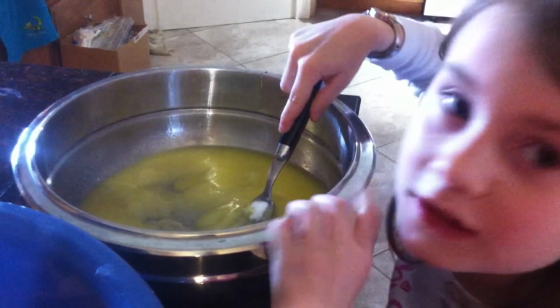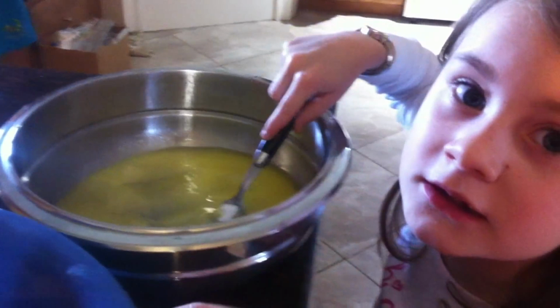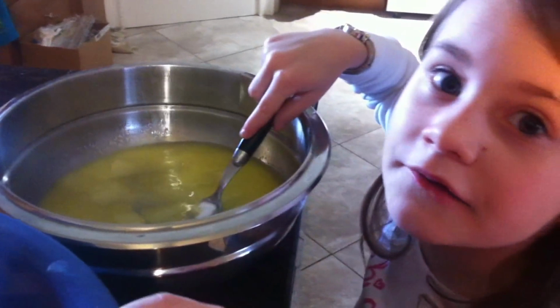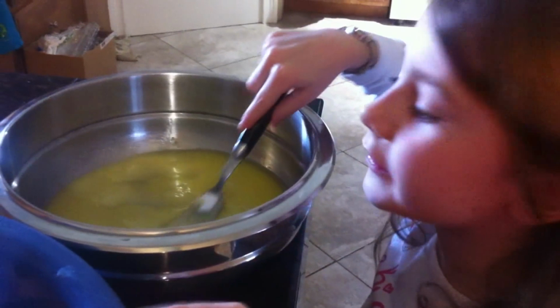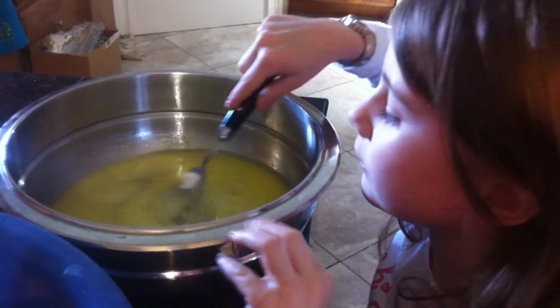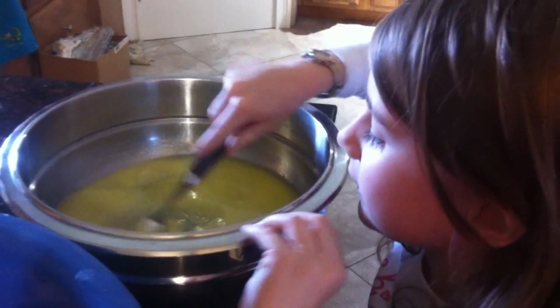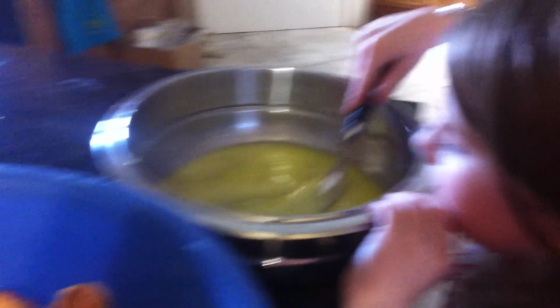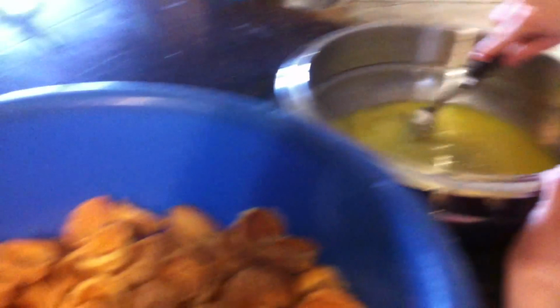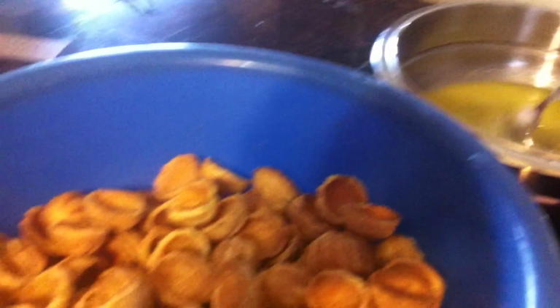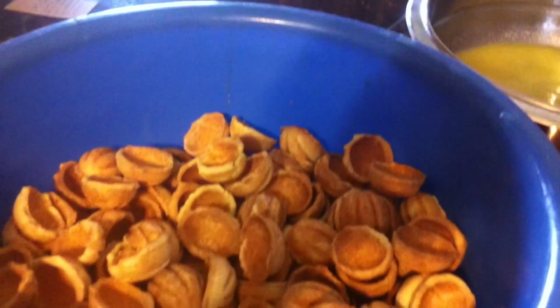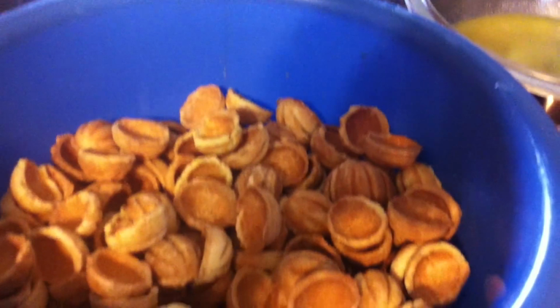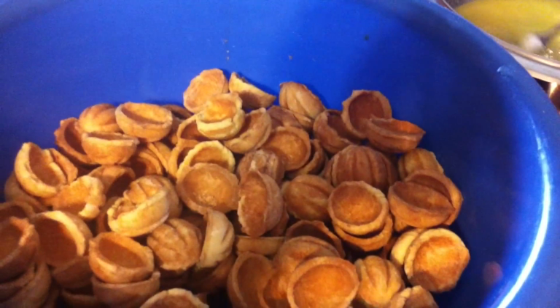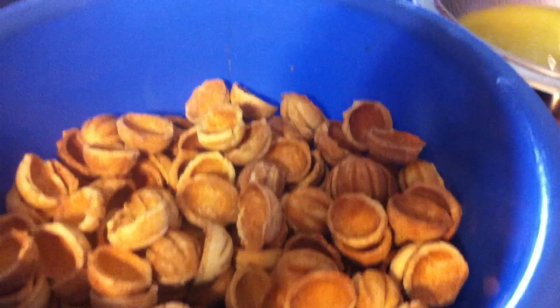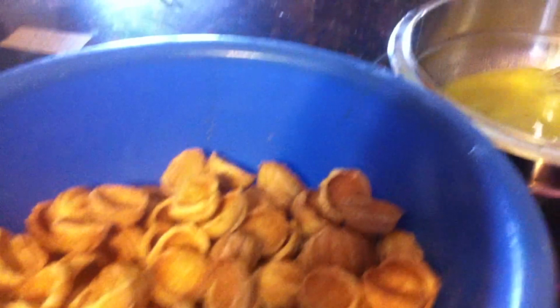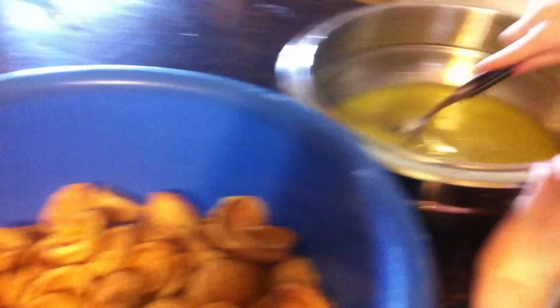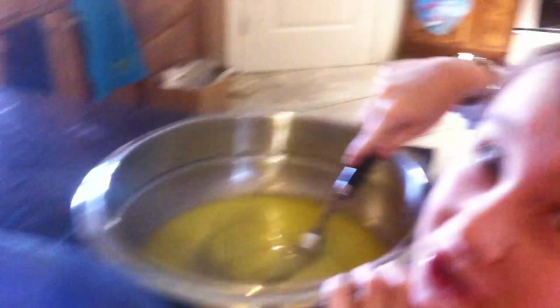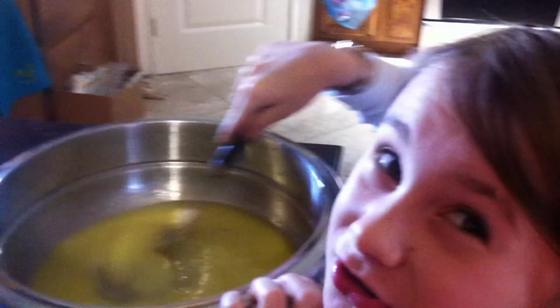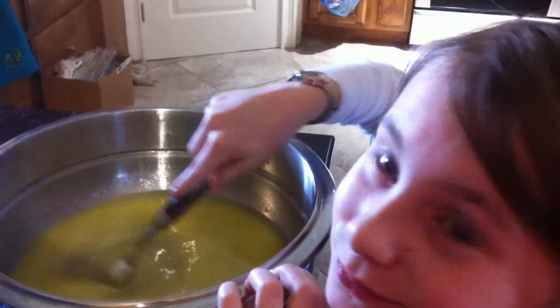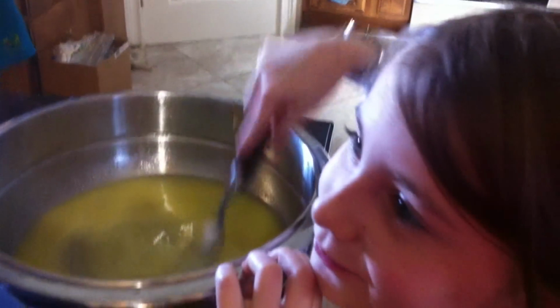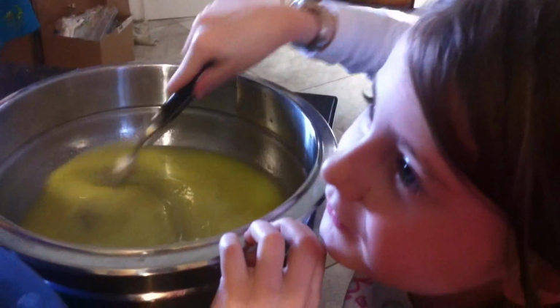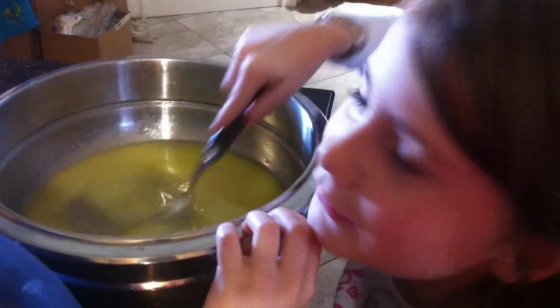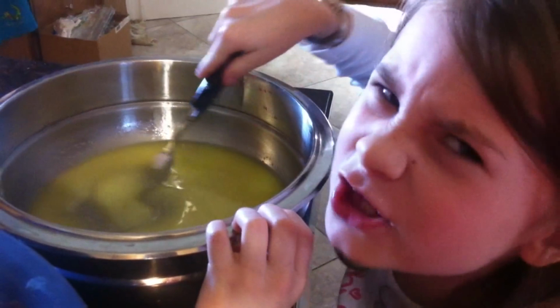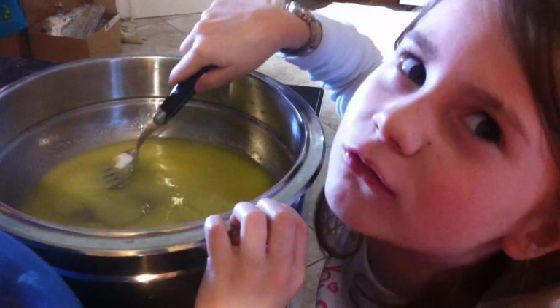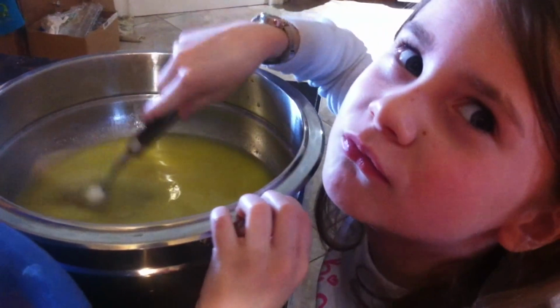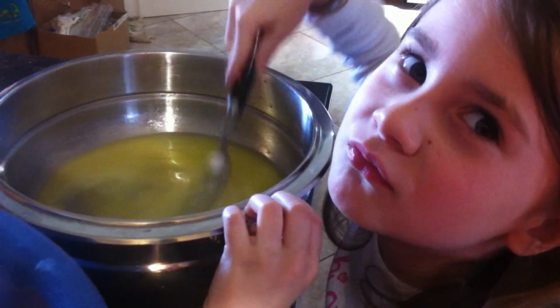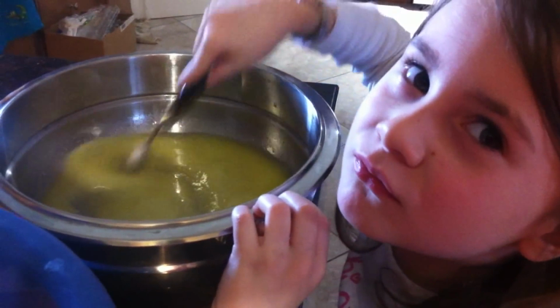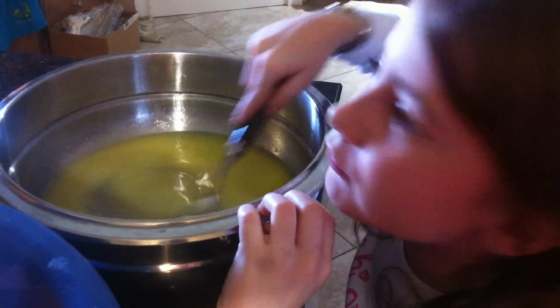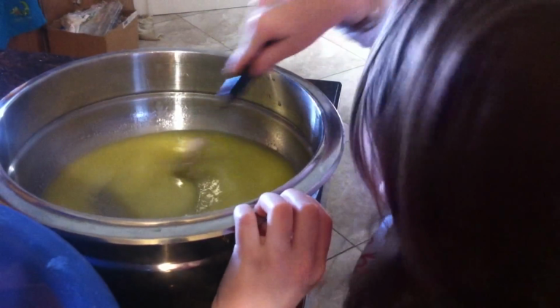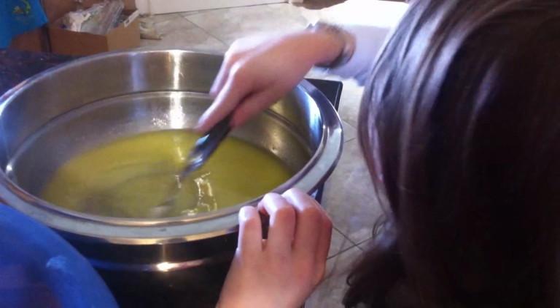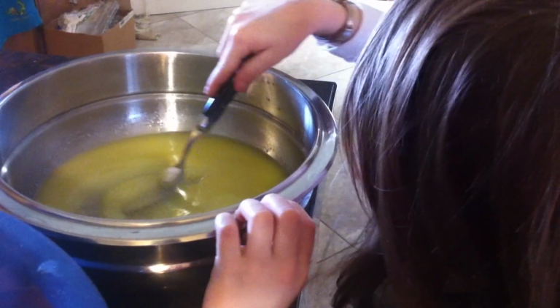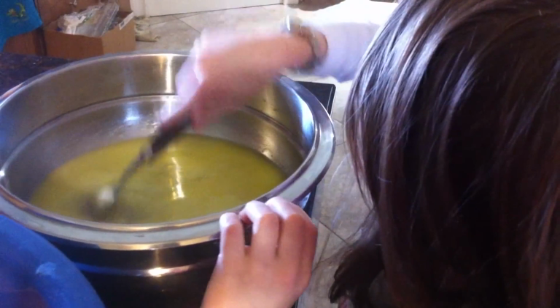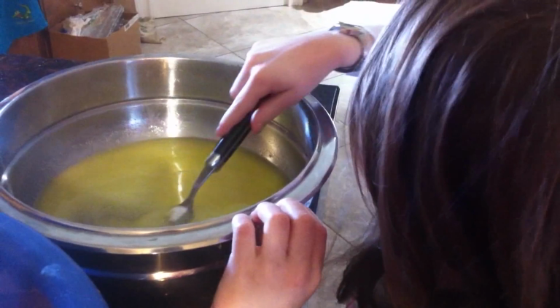Yeah, because these are very sweet. And lots of flour too — we're going to add flour later. You need dough. Yeah, to make the dough, and then you put it on the stove.